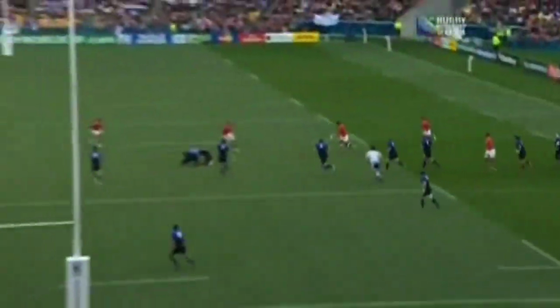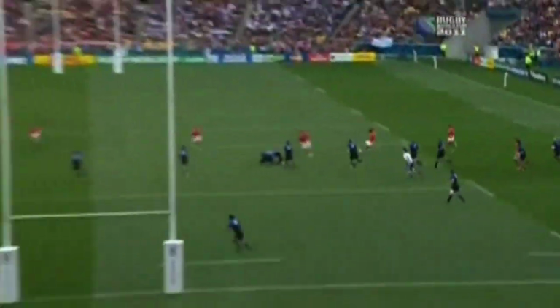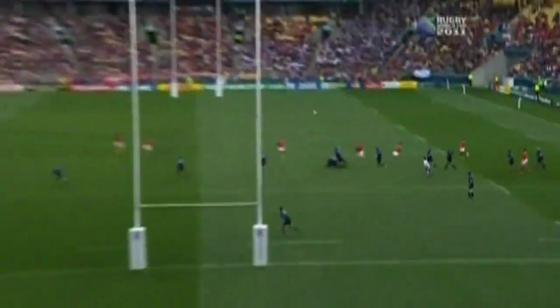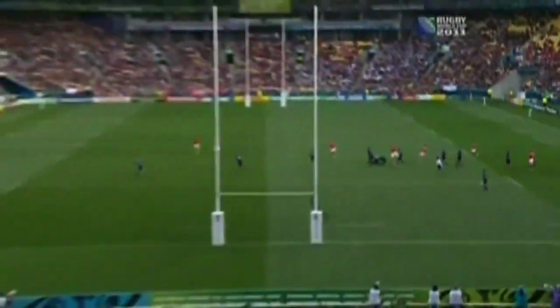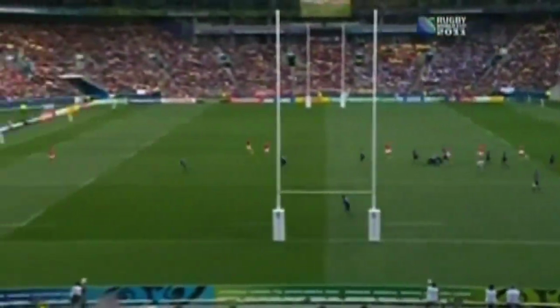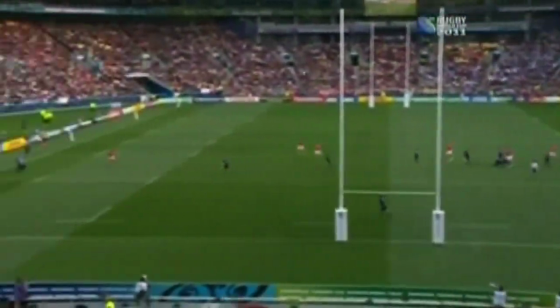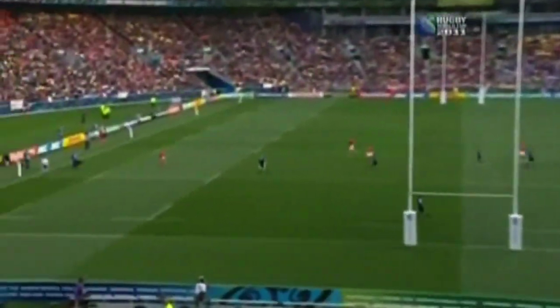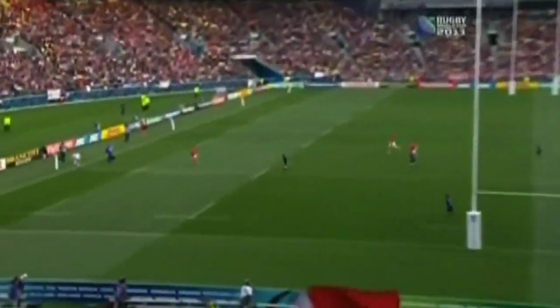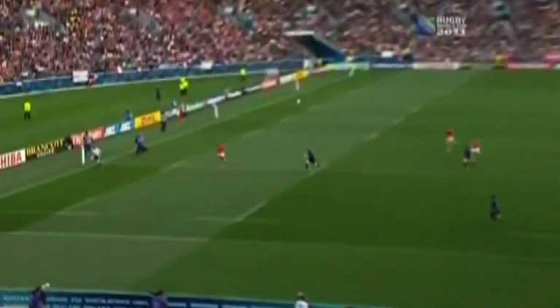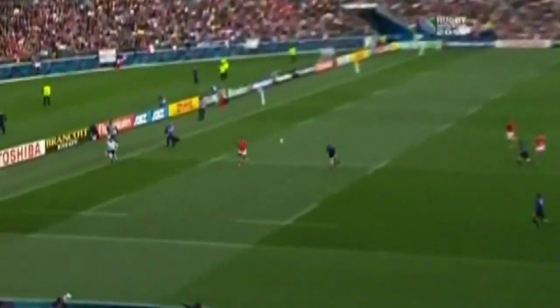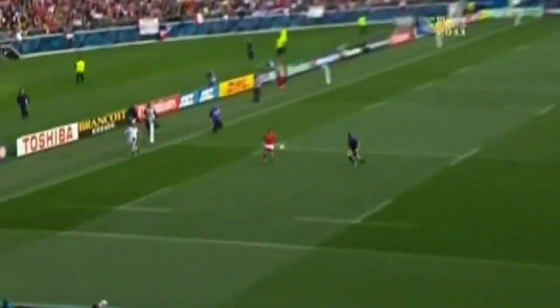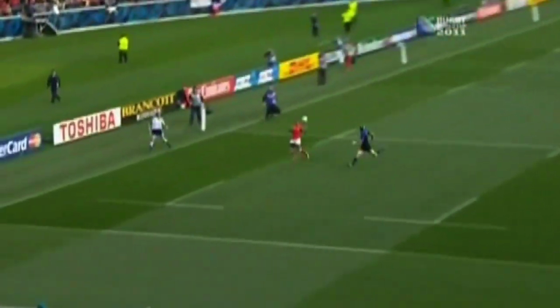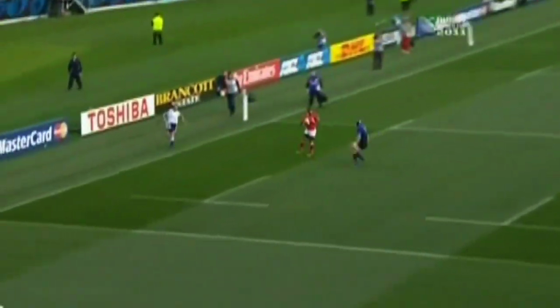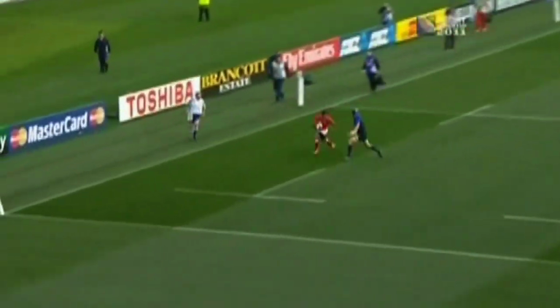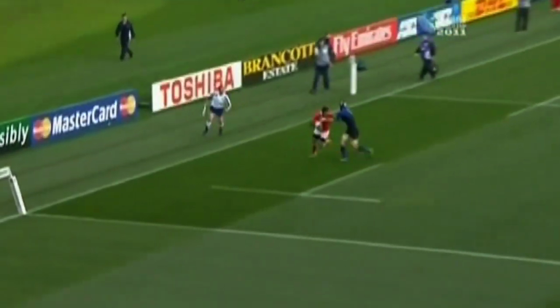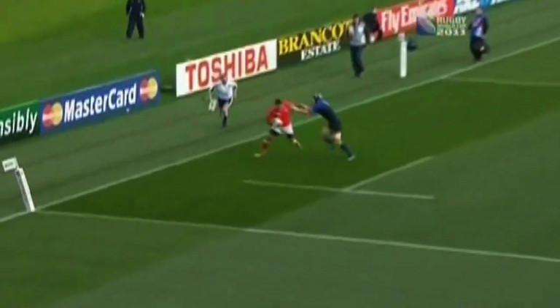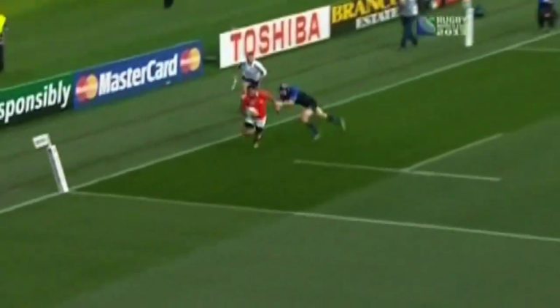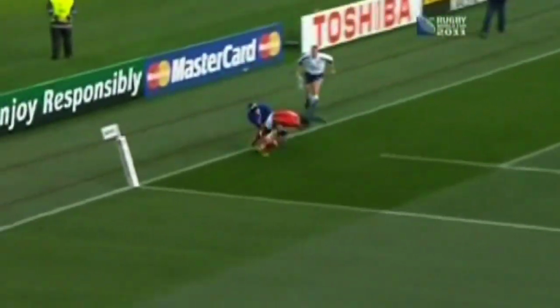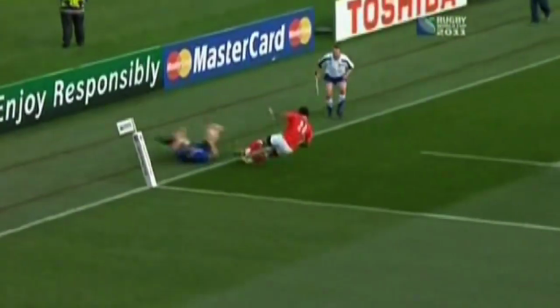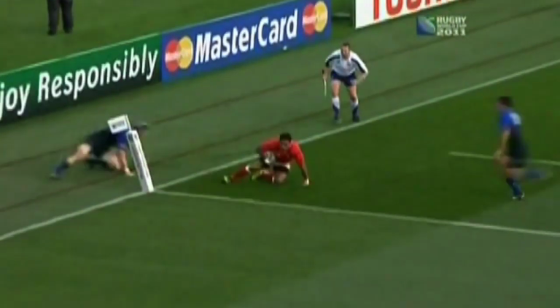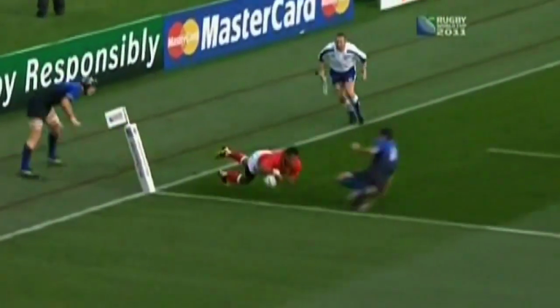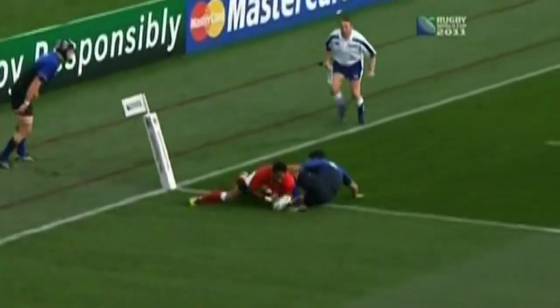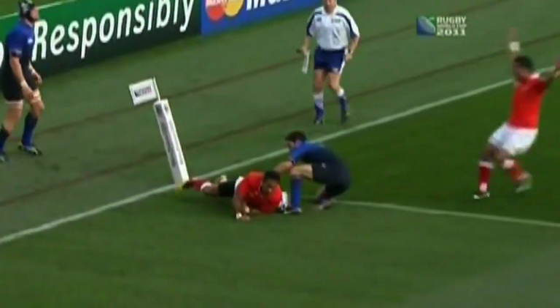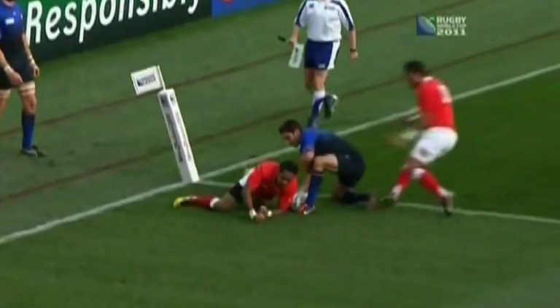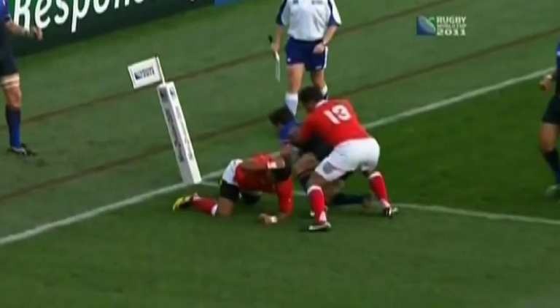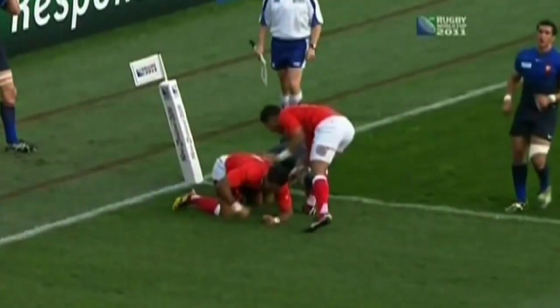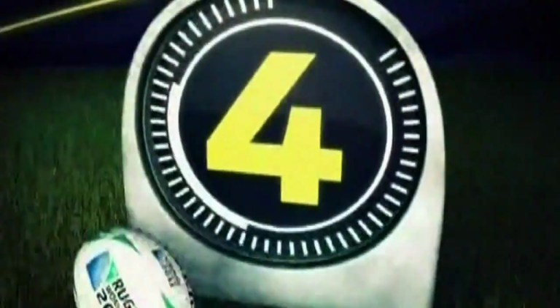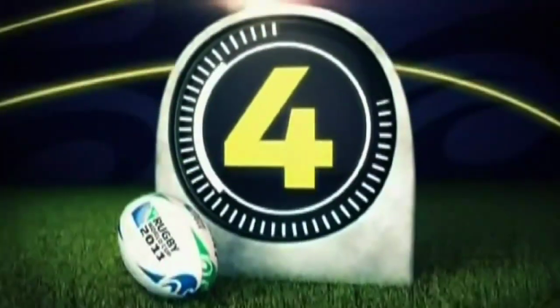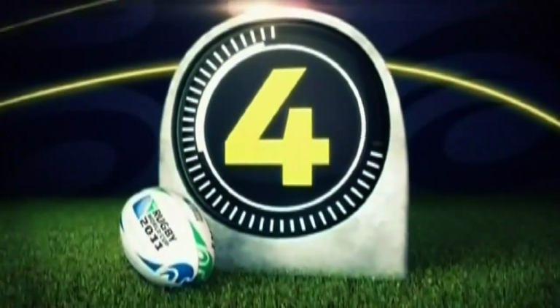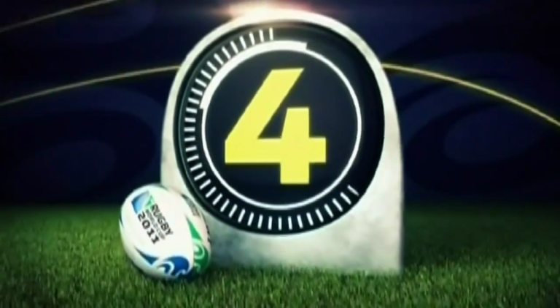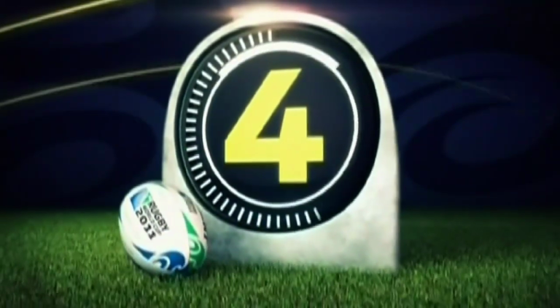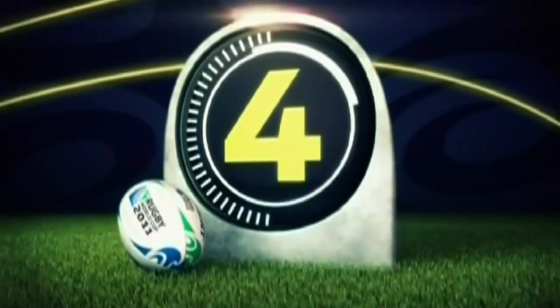Kurt Morath with the chip — well done. Hufanga with the try, and then later on a yellow card. But I'll cut him a break on this one.